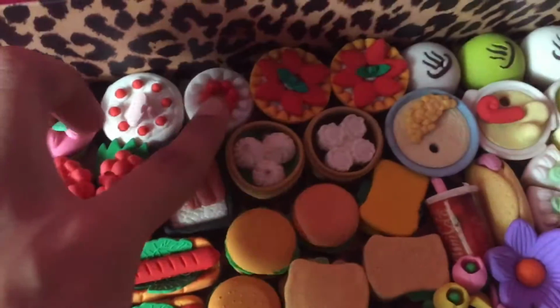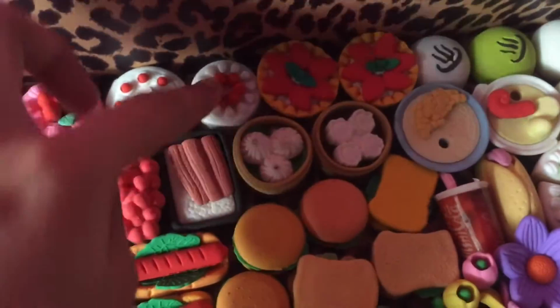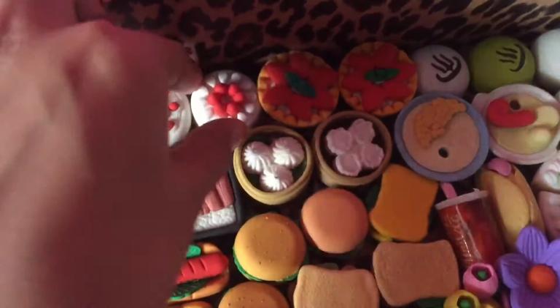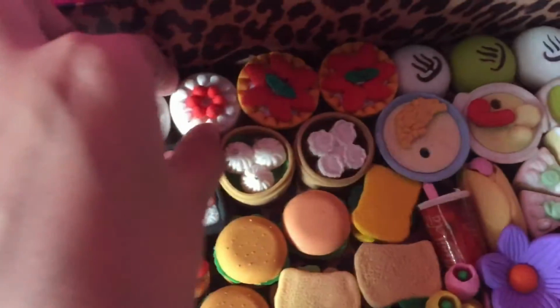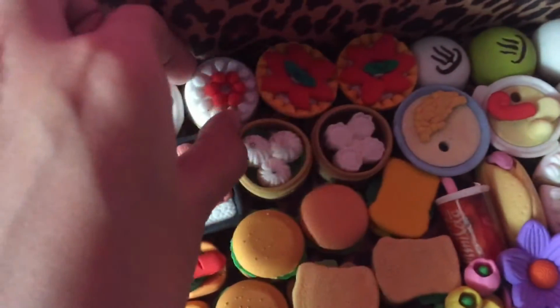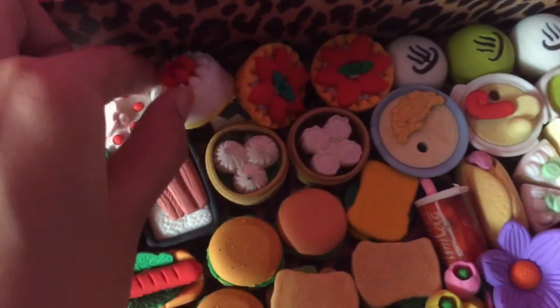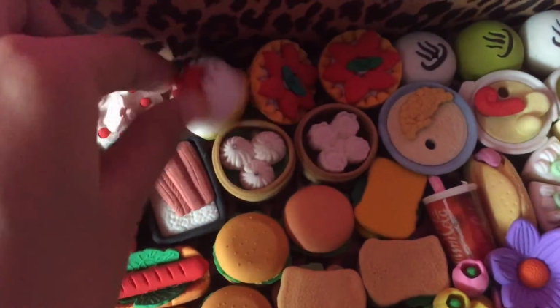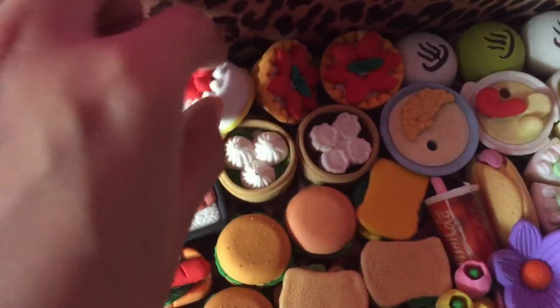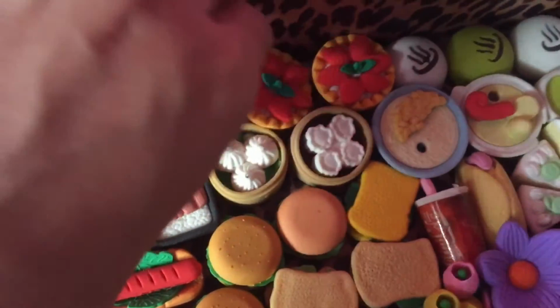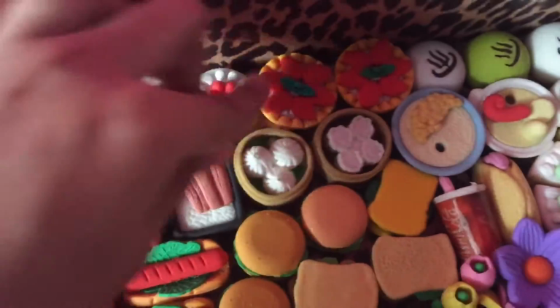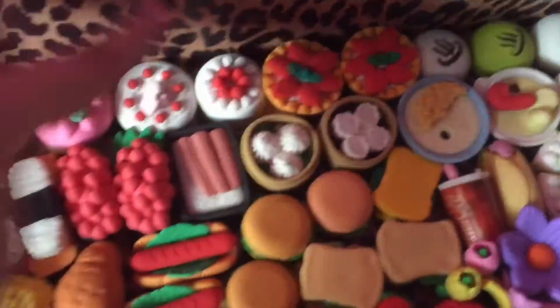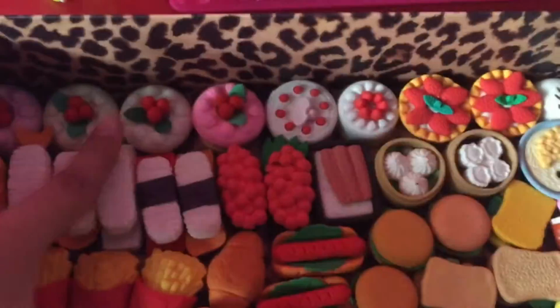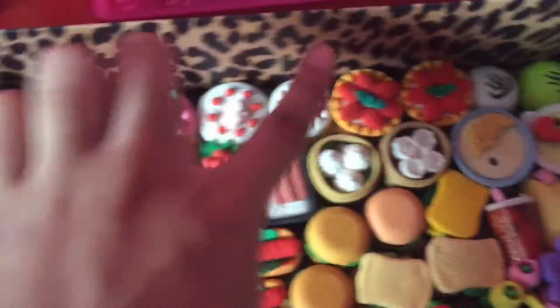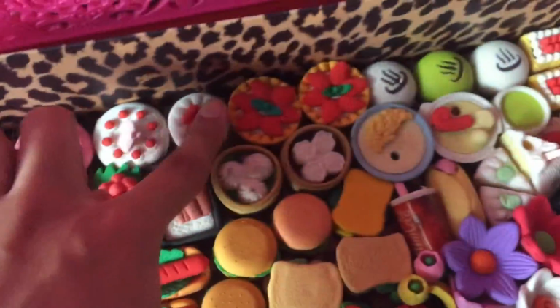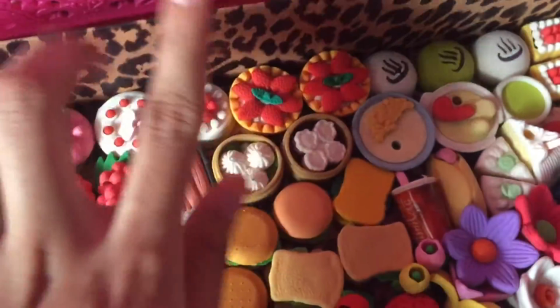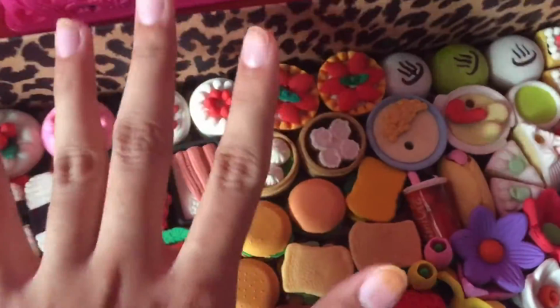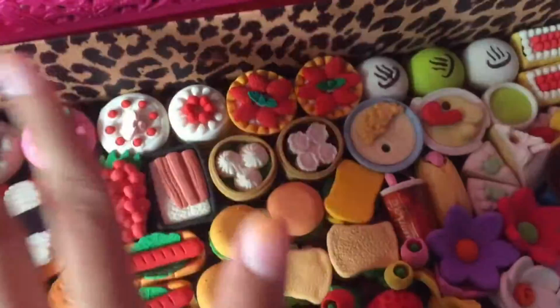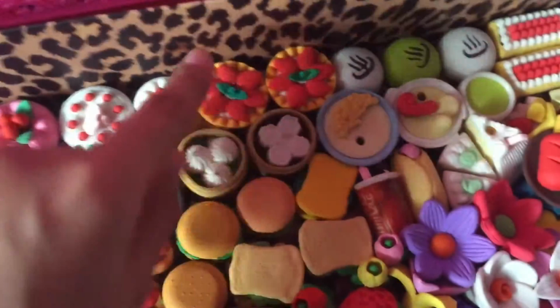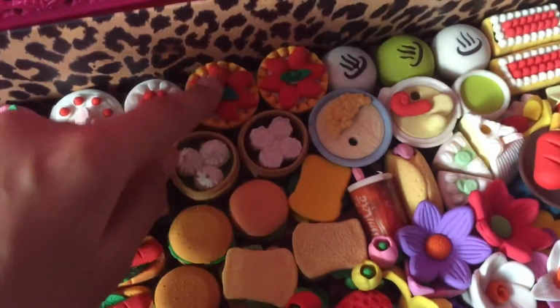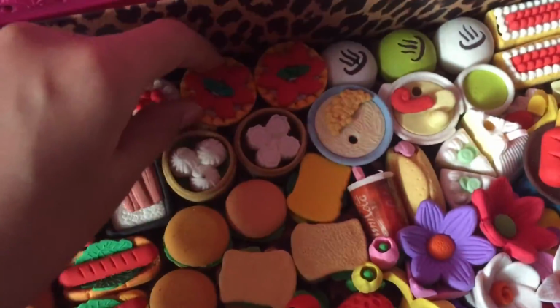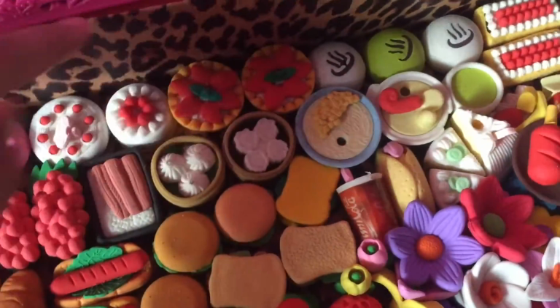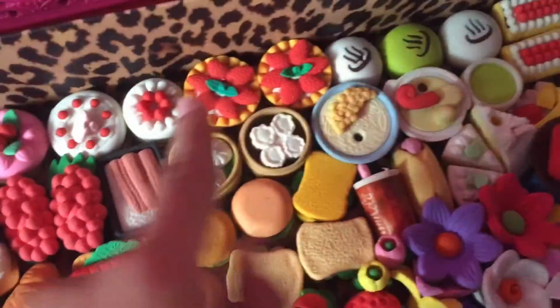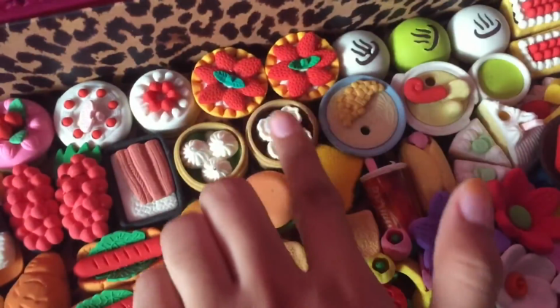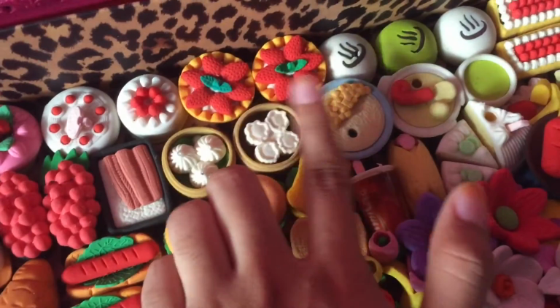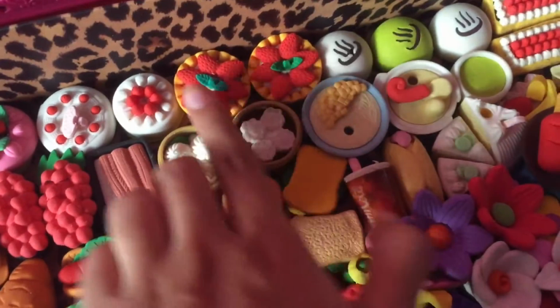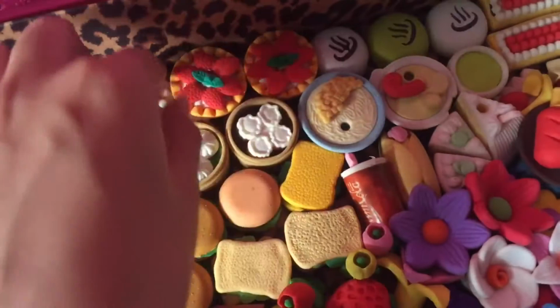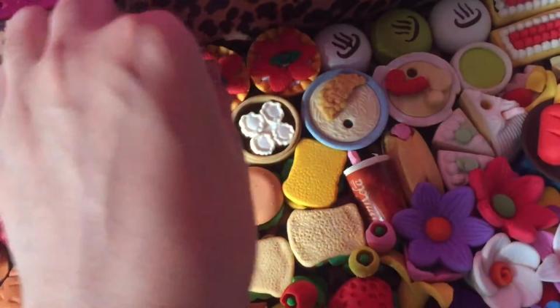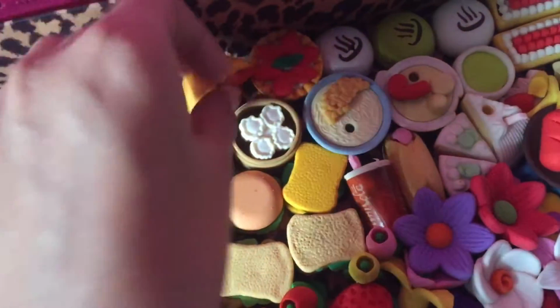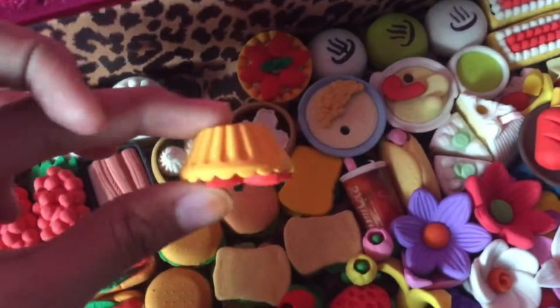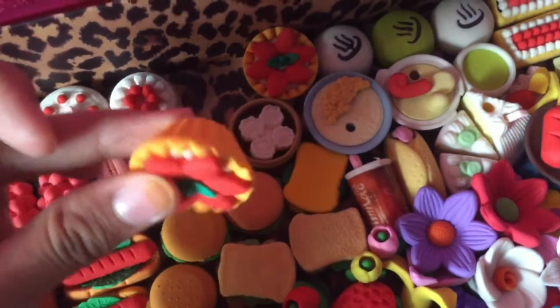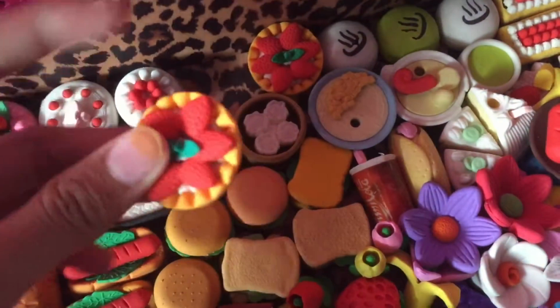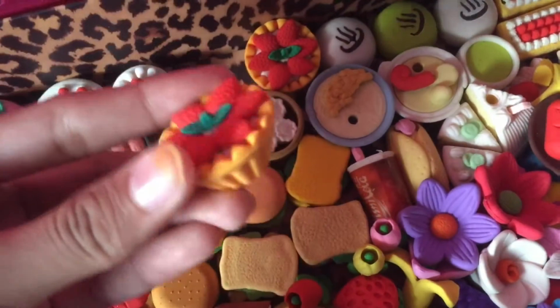This cake right here says 'Happy Birthday' but it broke — I don't know what happened. This little cake is the same category but a different shape and look. And these two are fruit heart ones — super cute — this is how they look.